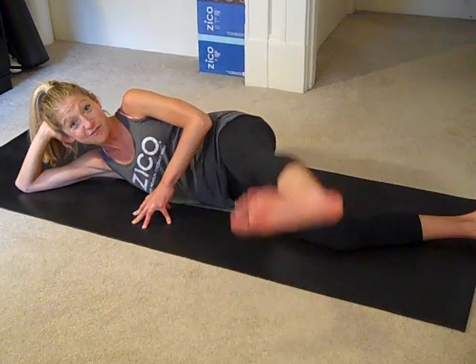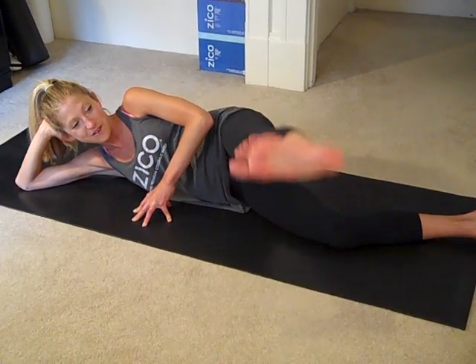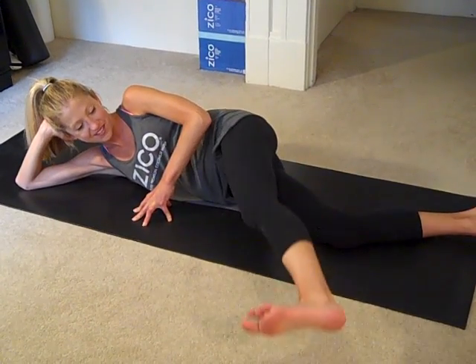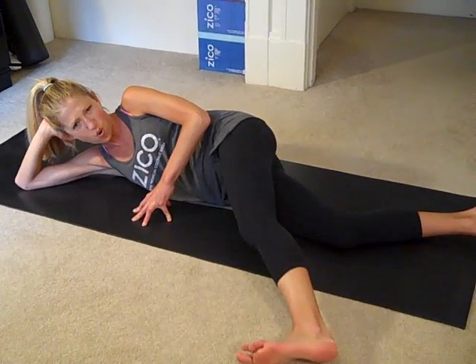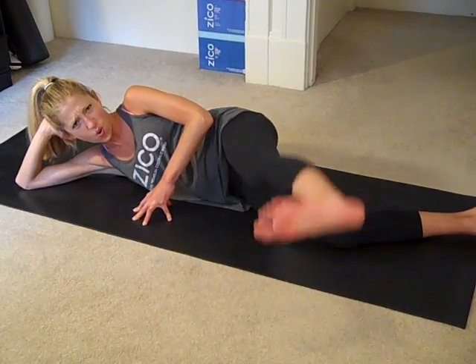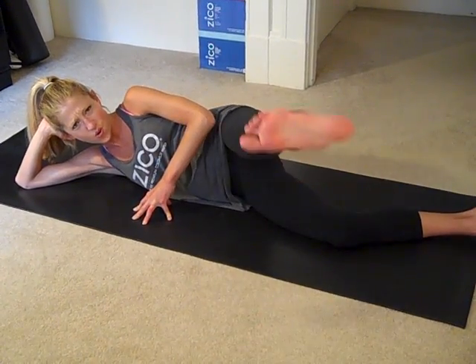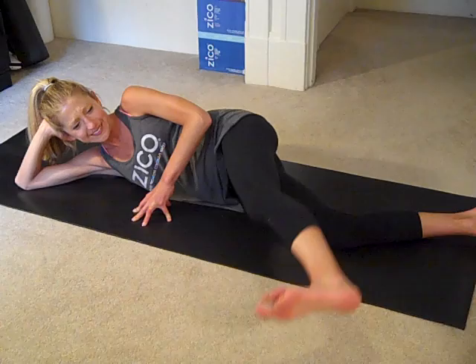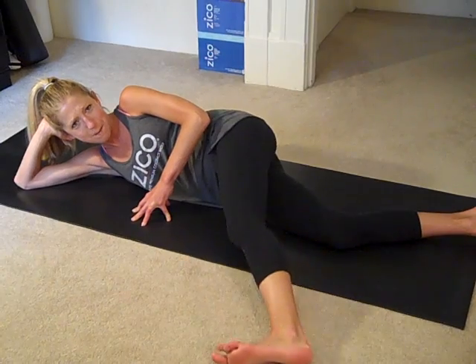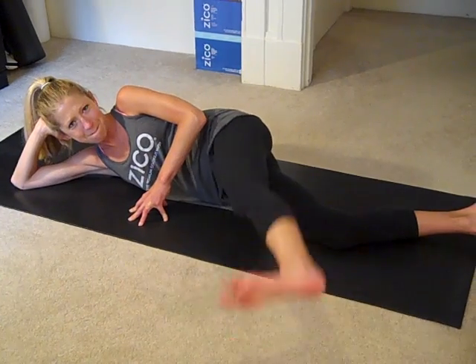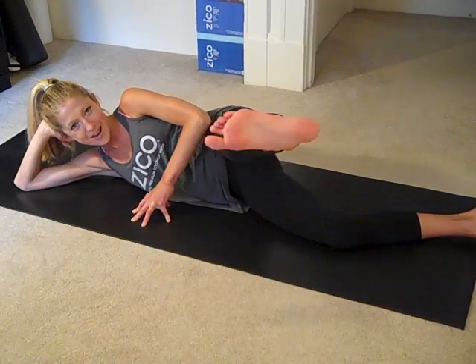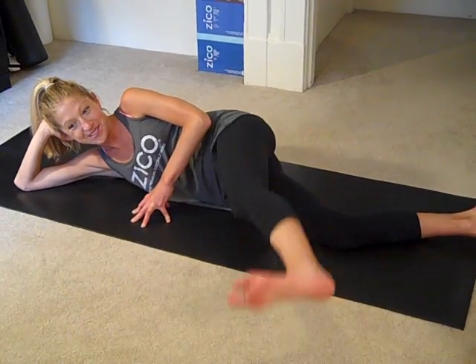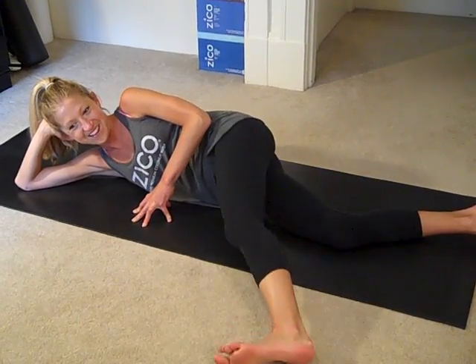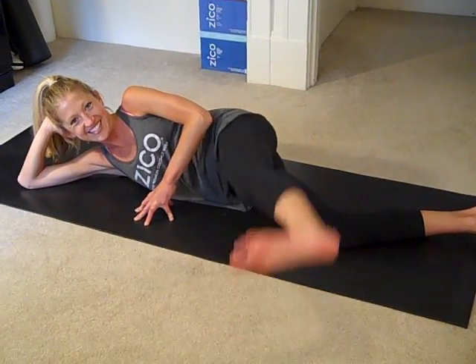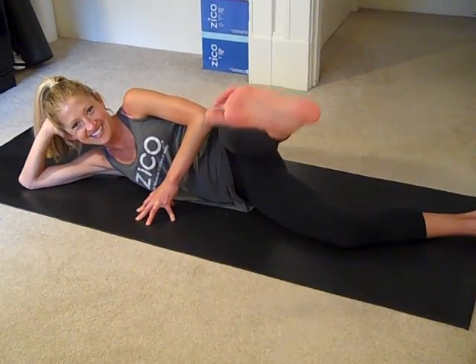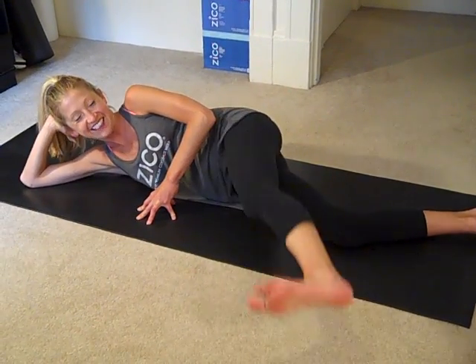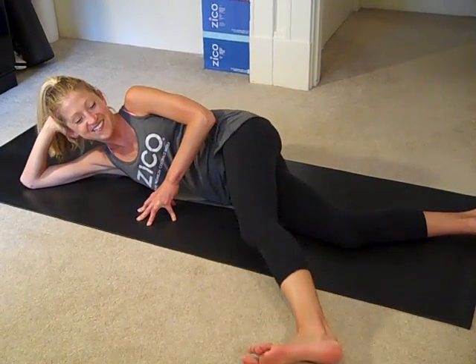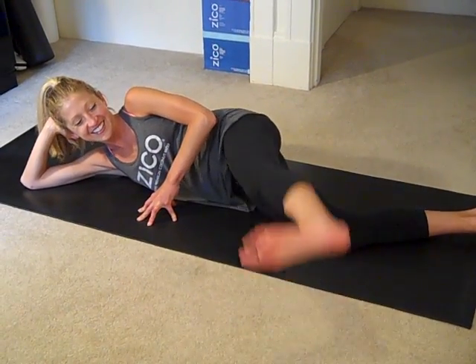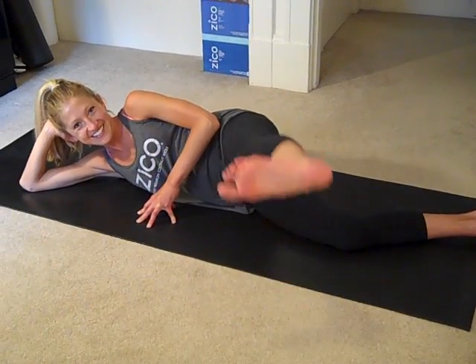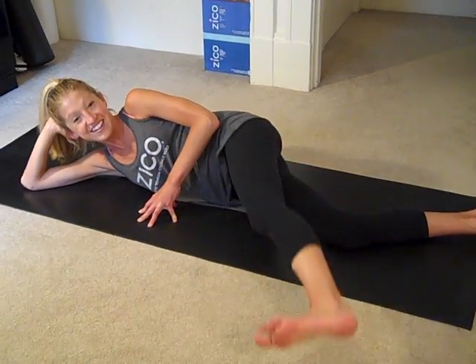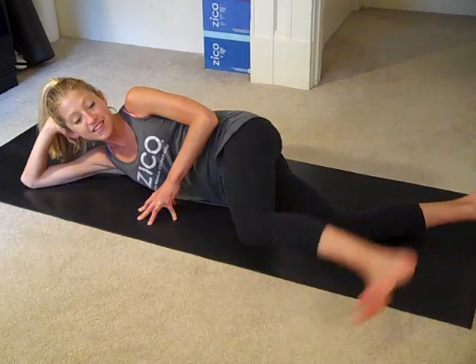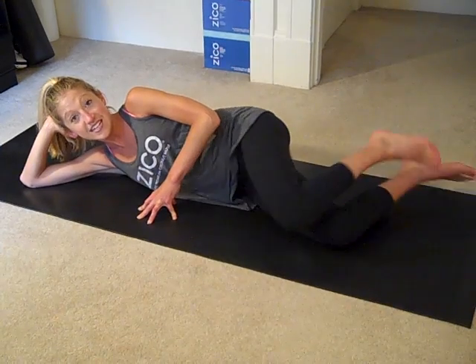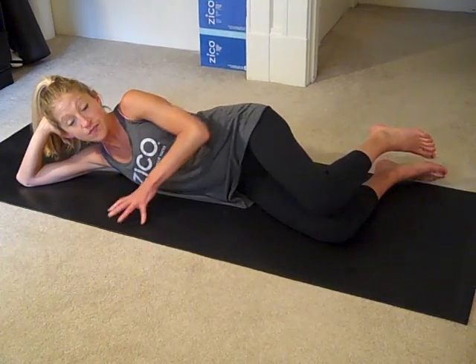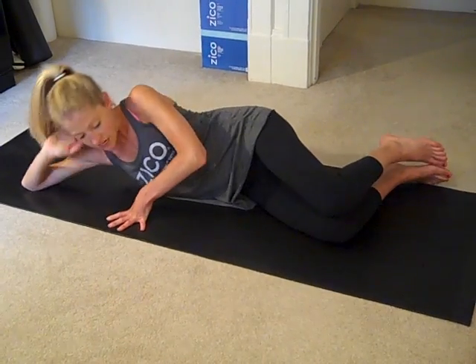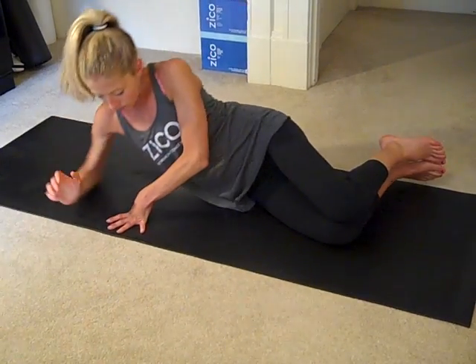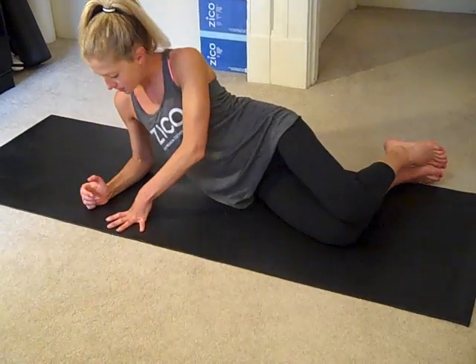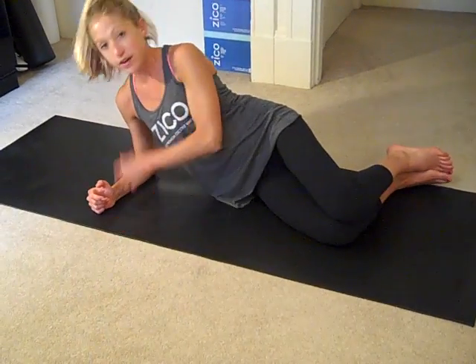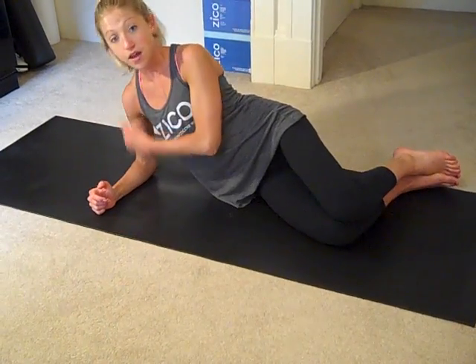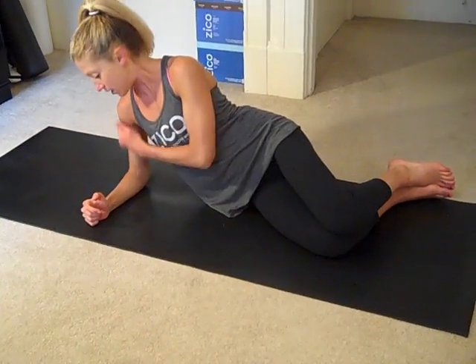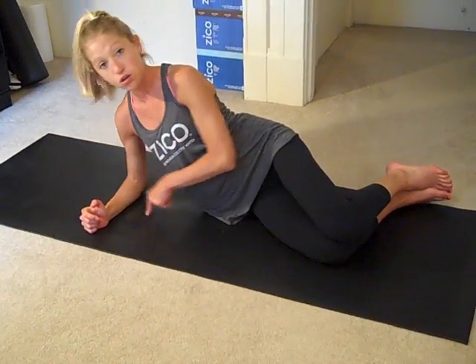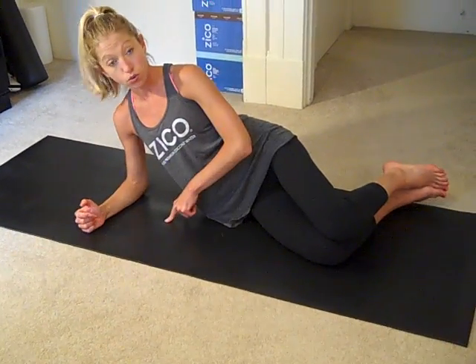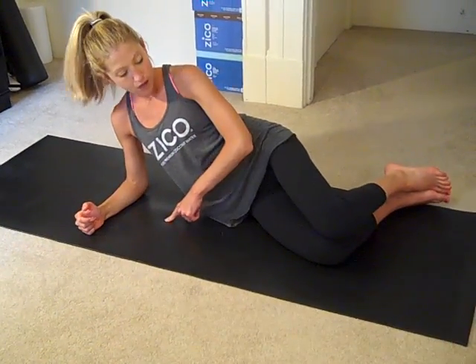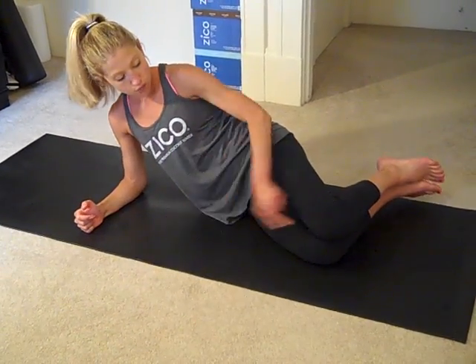Let's do a few more. I promised funny faces. Last one. Now bring the knees together. Take your bottom forearm down and underneath your shoulder.